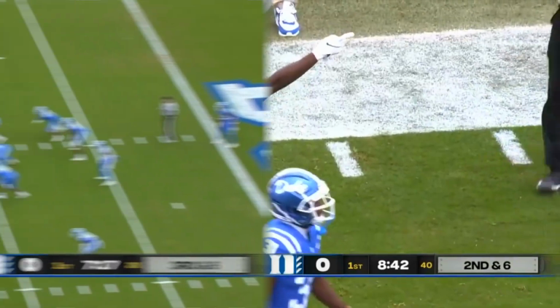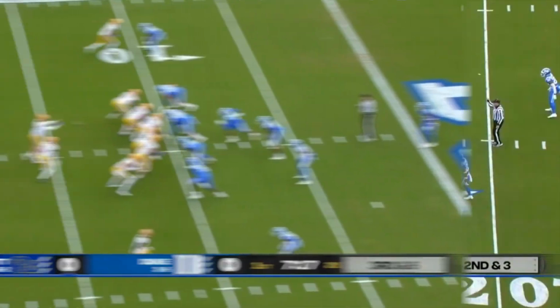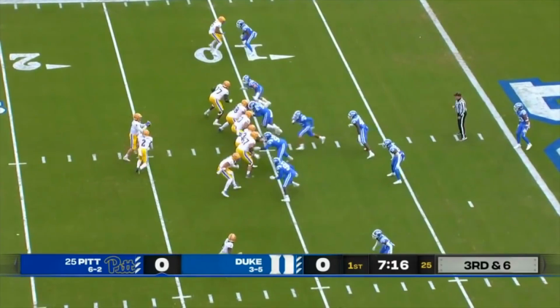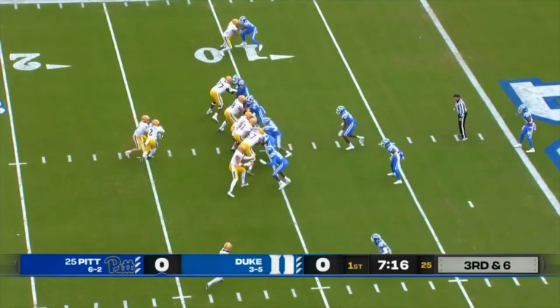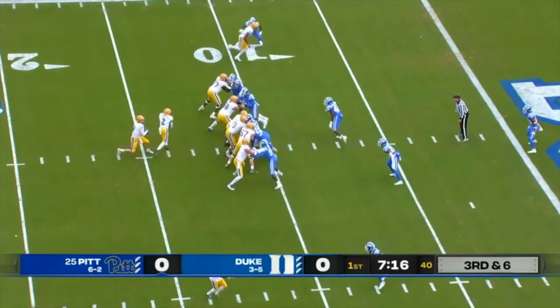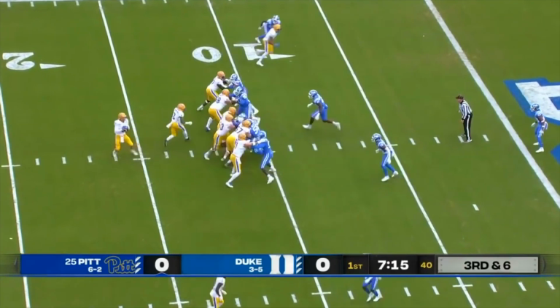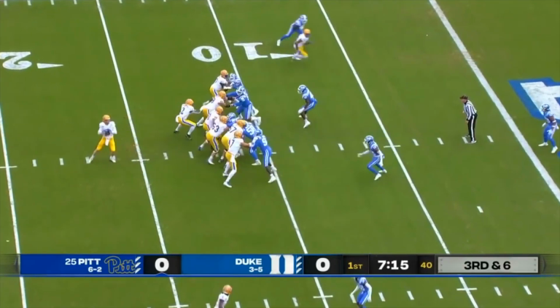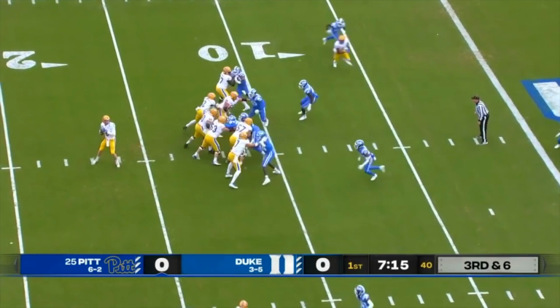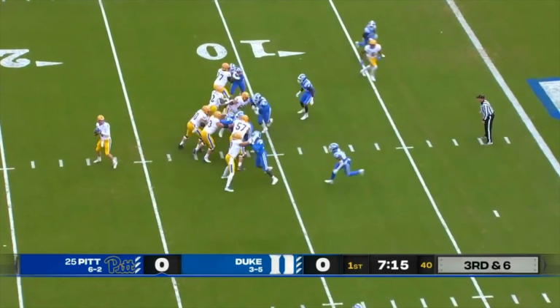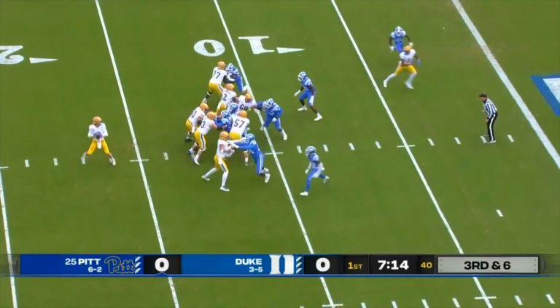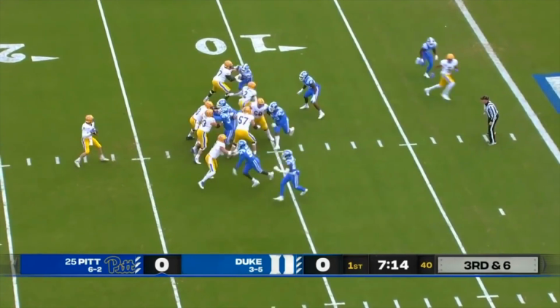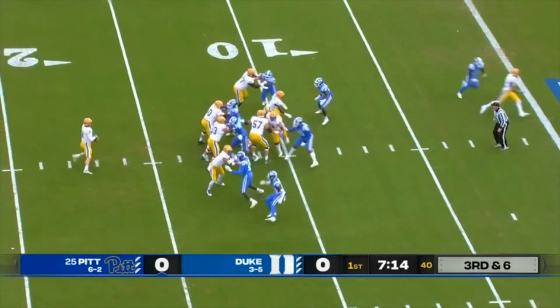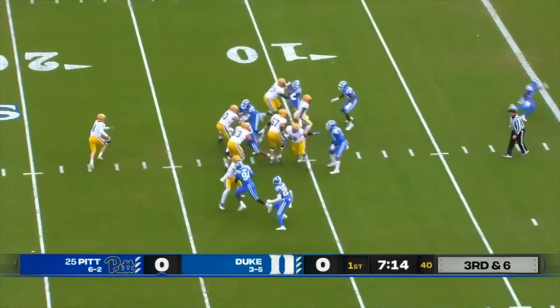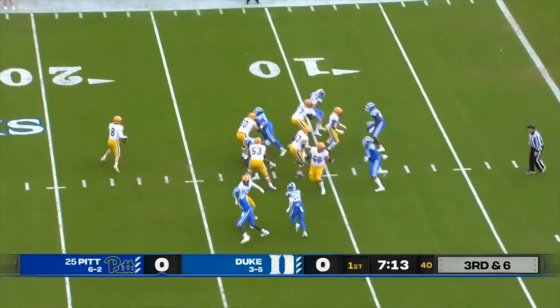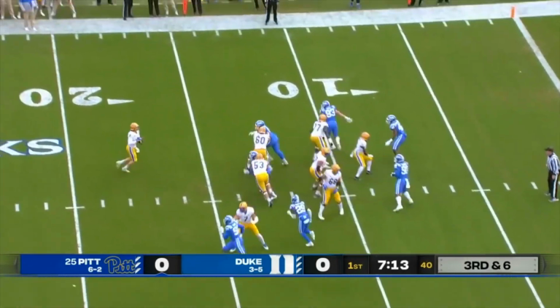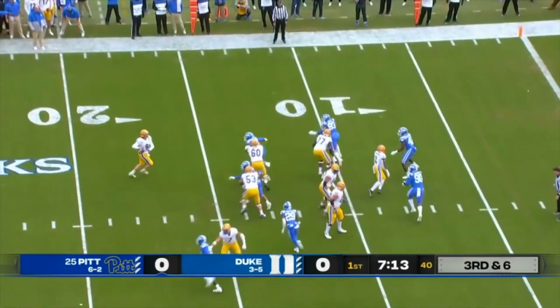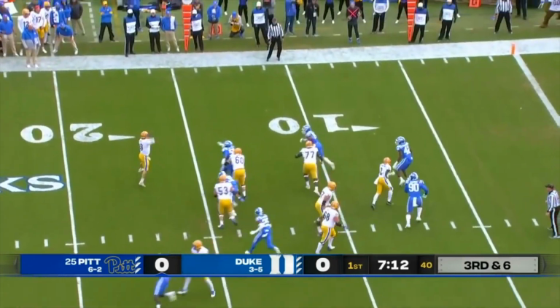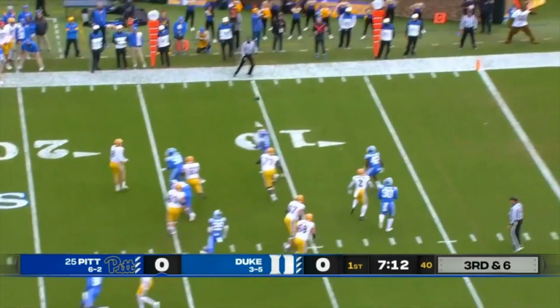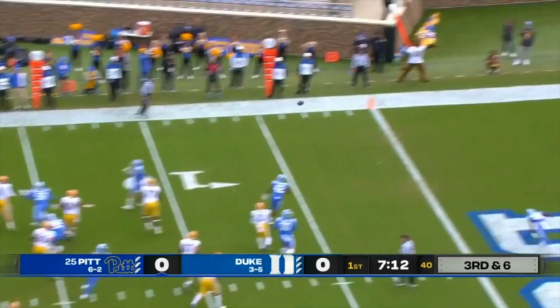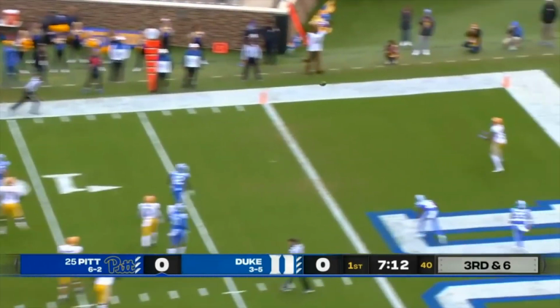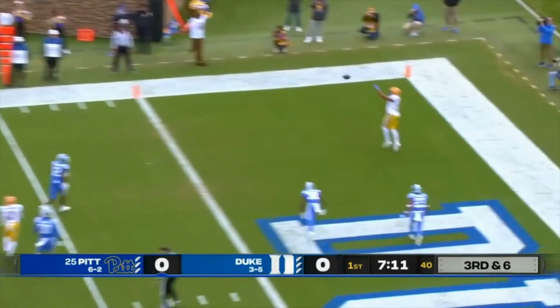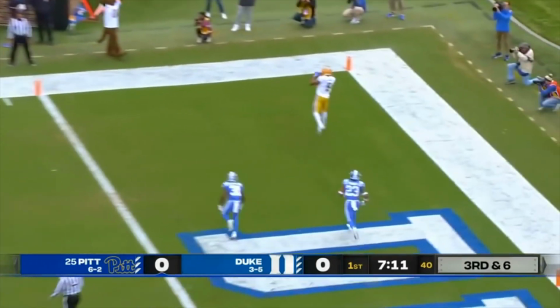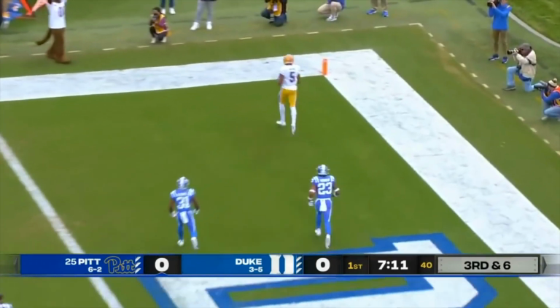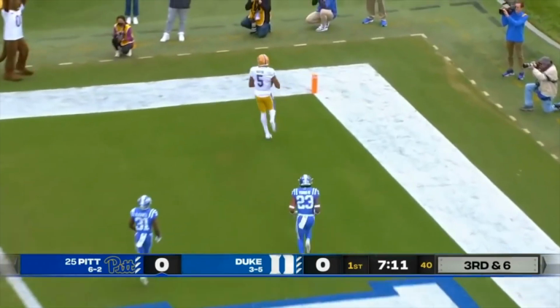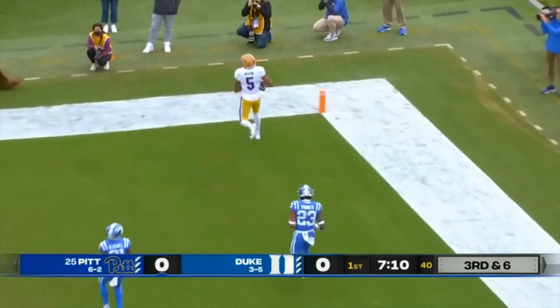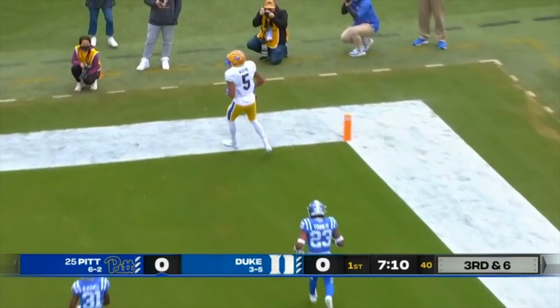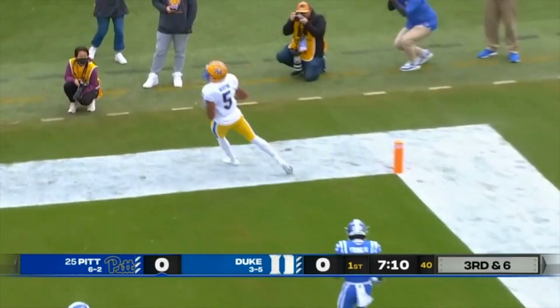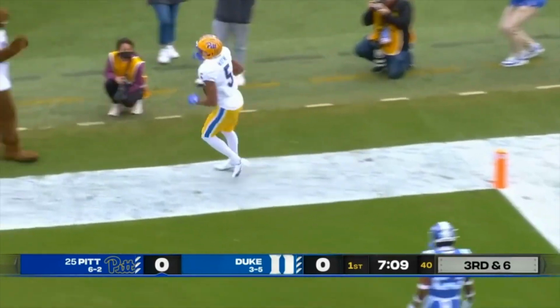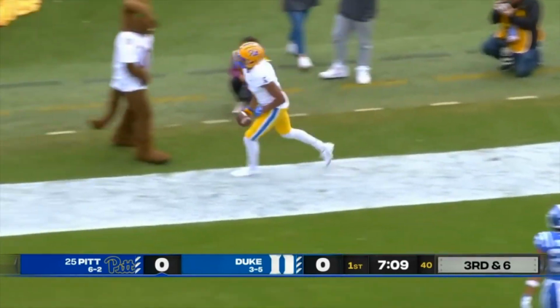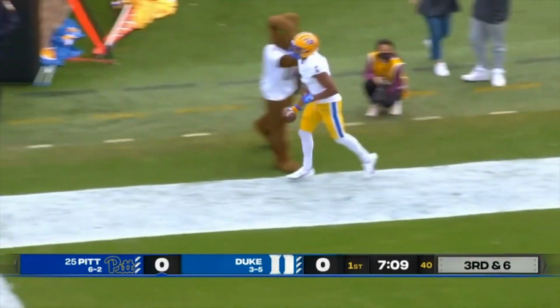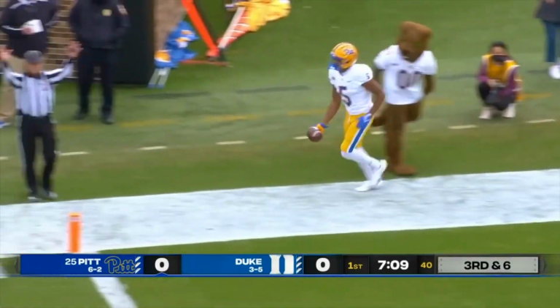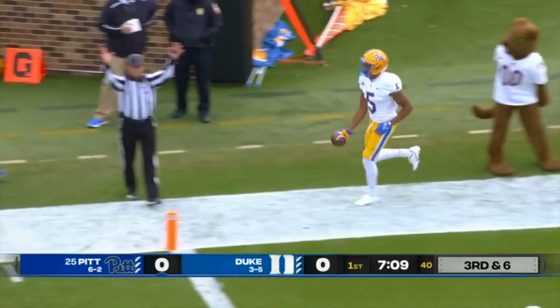Anthony Hammond has had a nice year. Here's Pickett on a play fake, moves around the pocket, throws wide — and the touchdown for Jared Wayne.